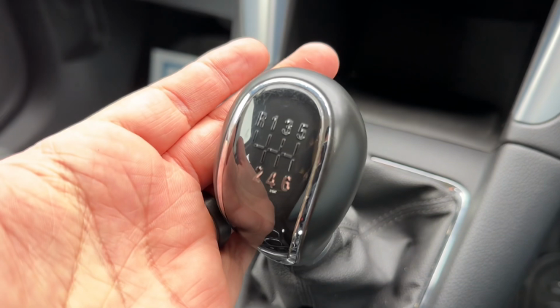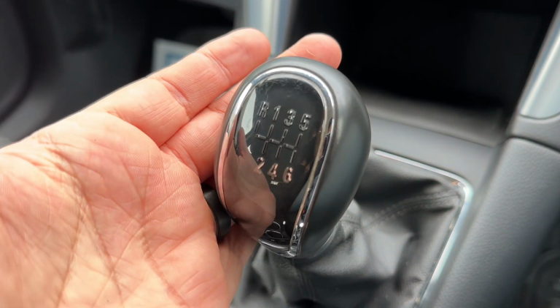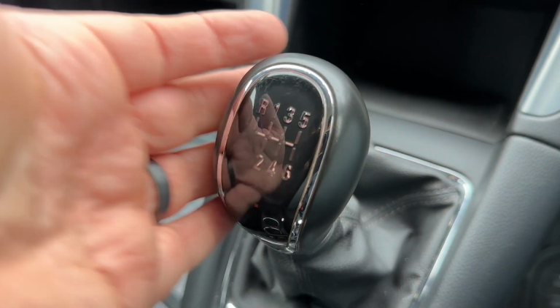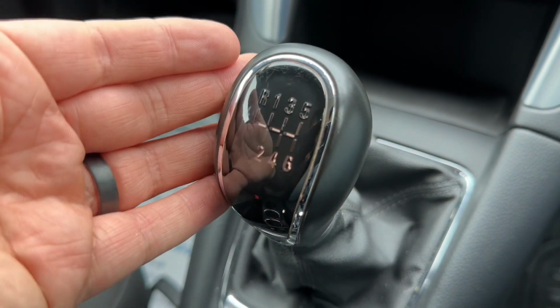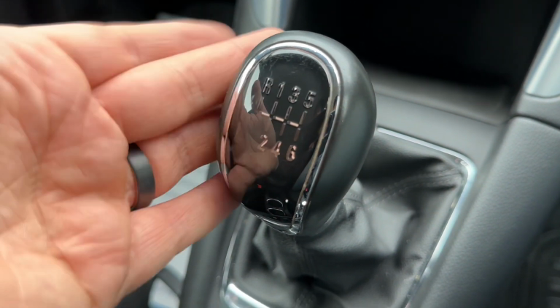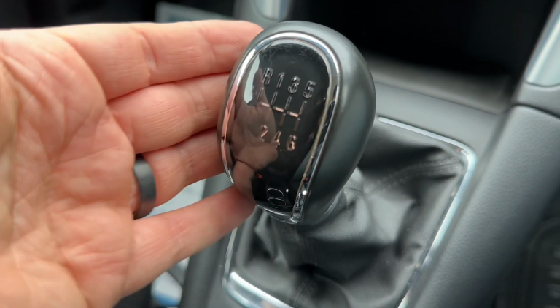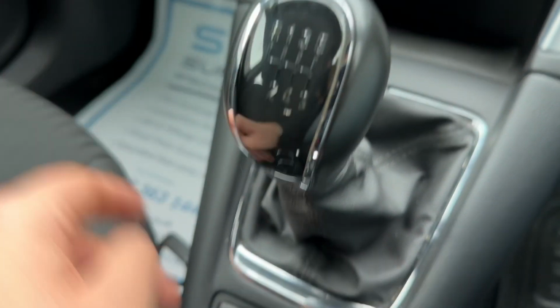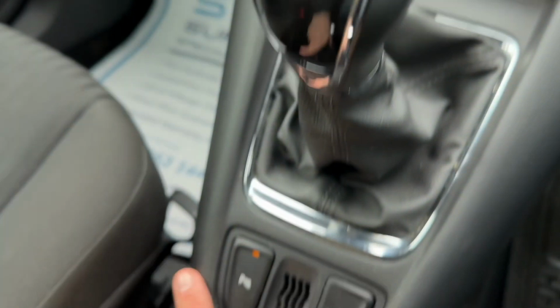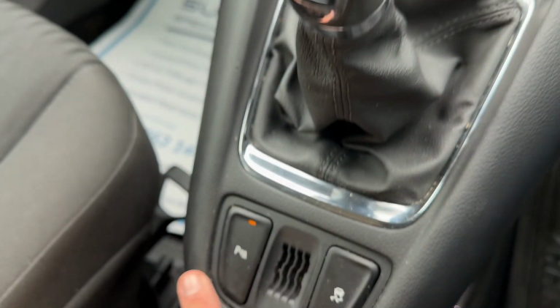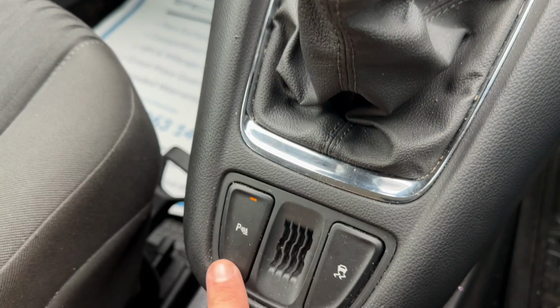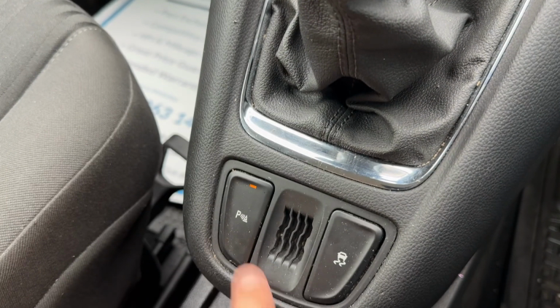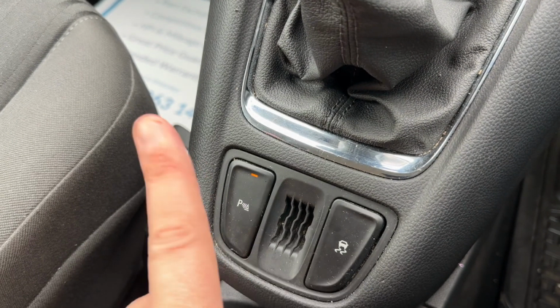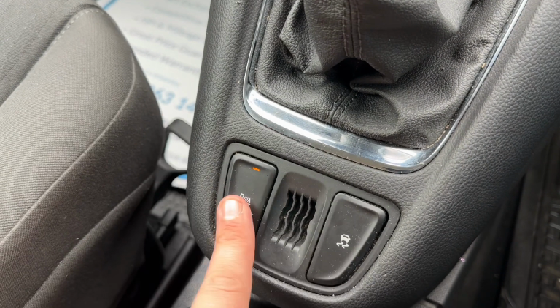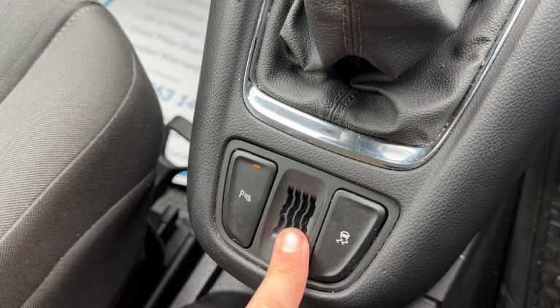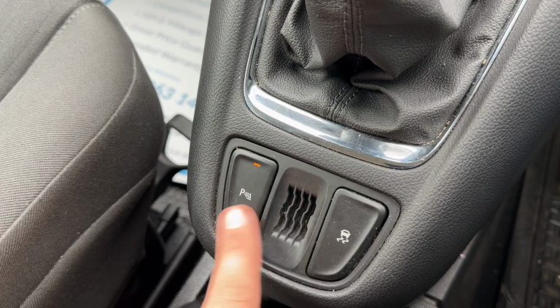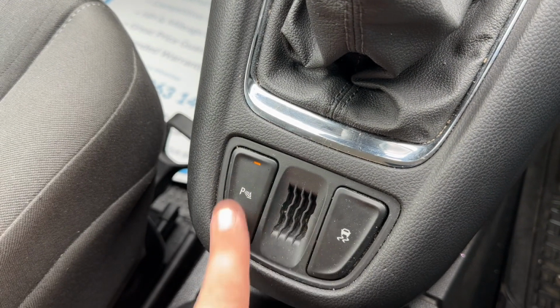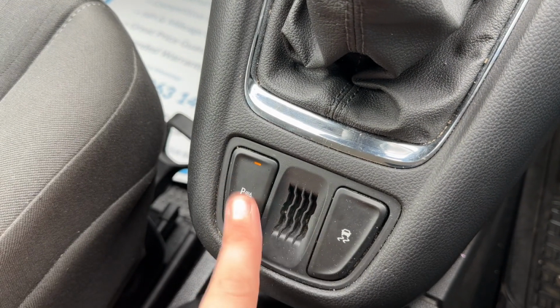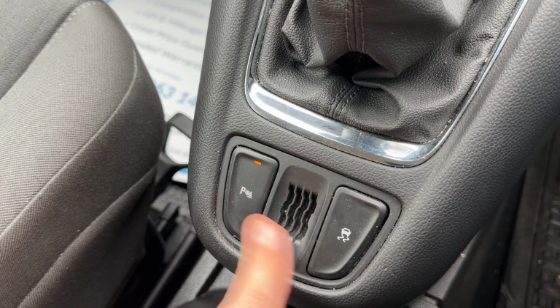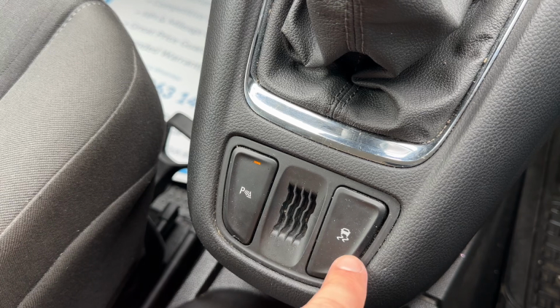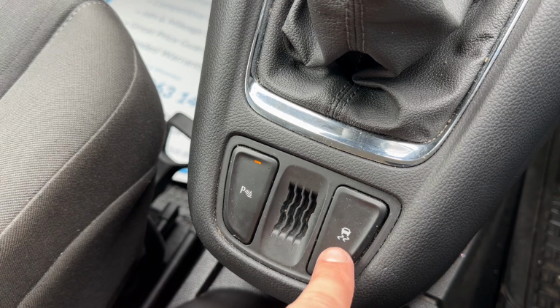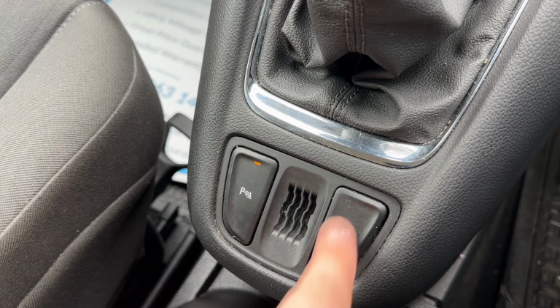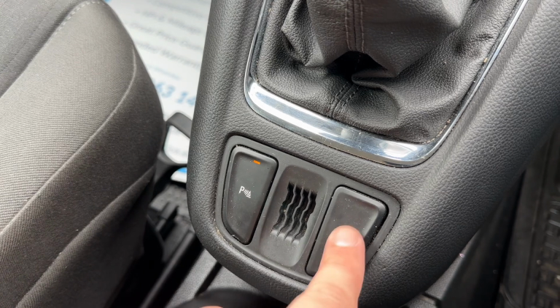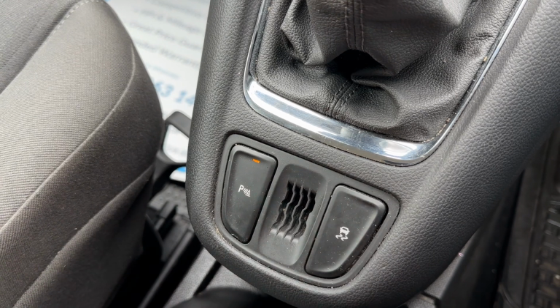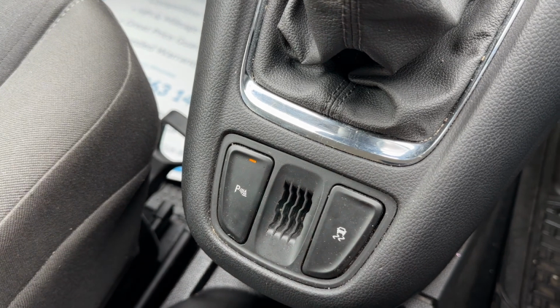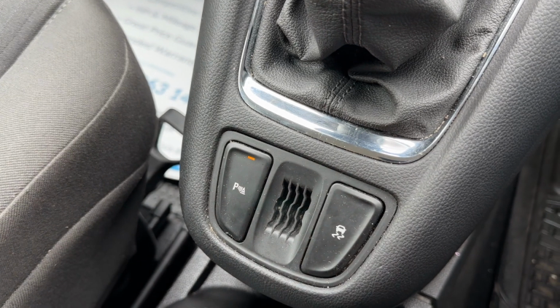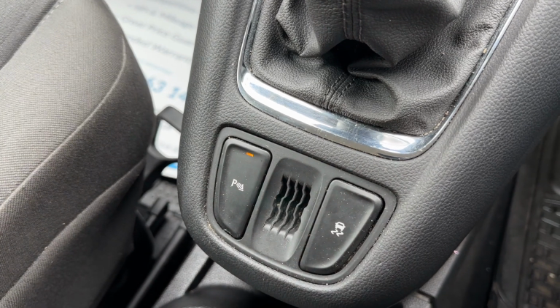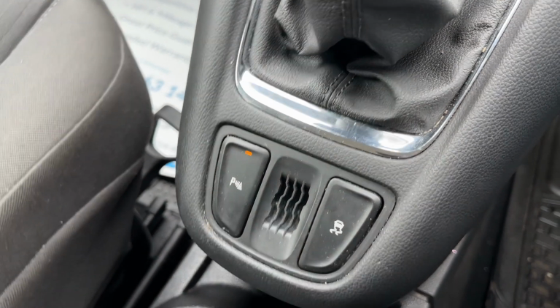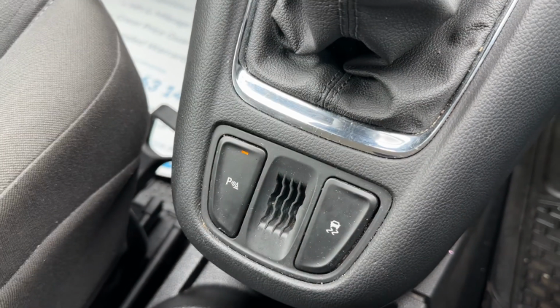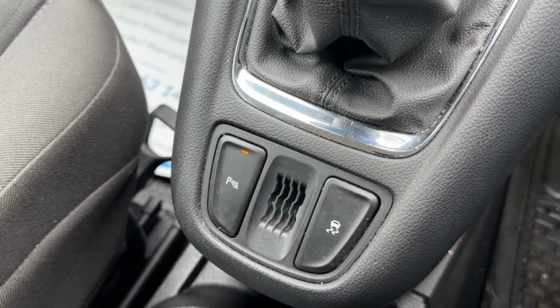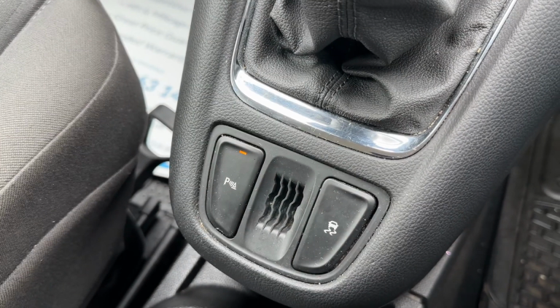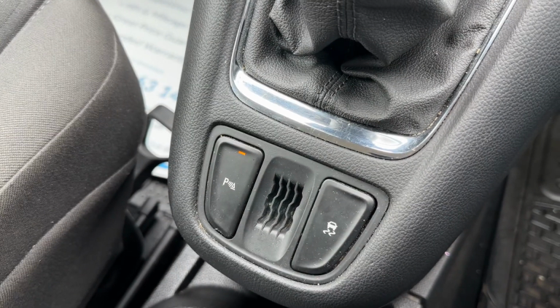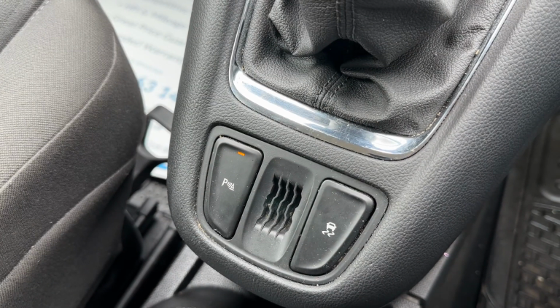We then have the six-speed manual gearbox. You can turn the parking sensors on and off, and this button turns off the traction control for the car as well.